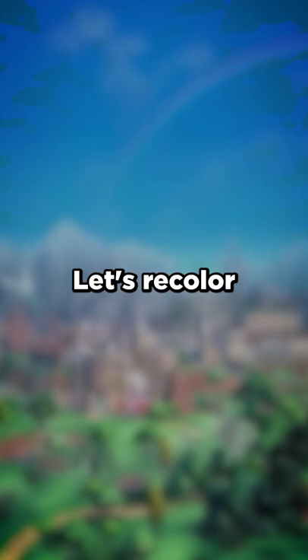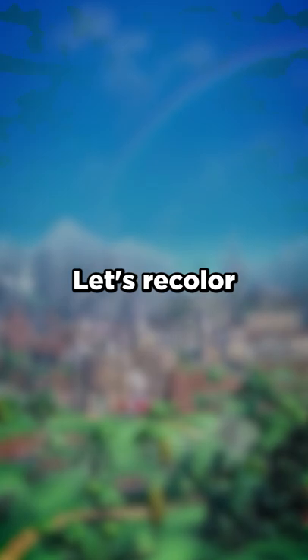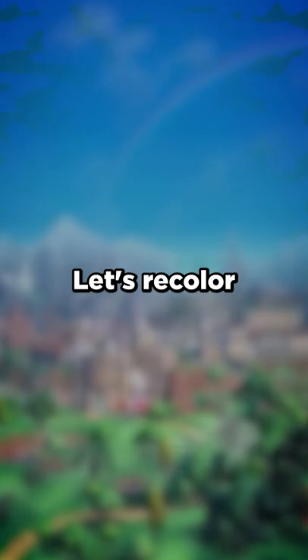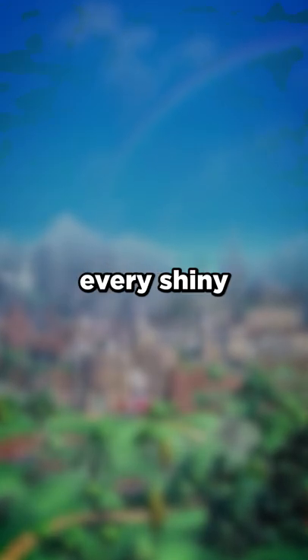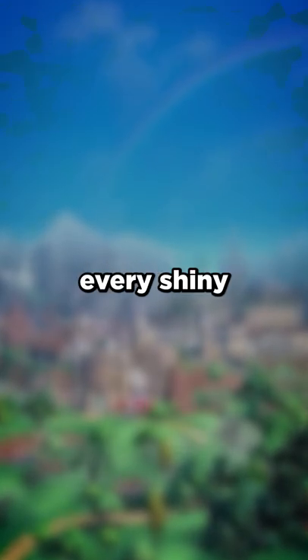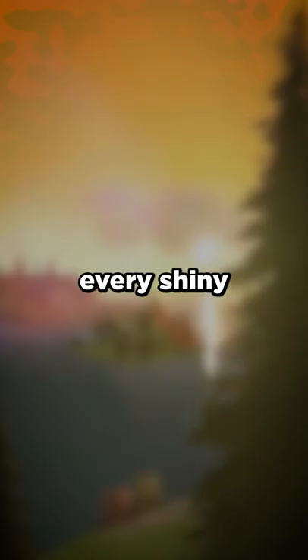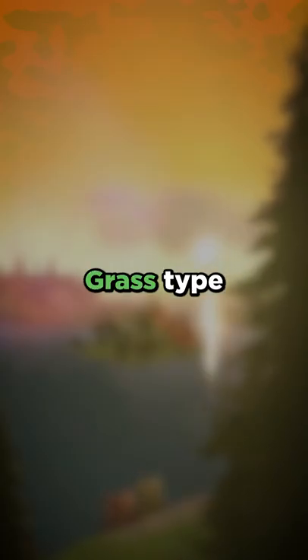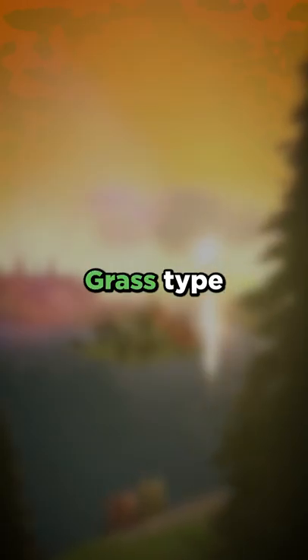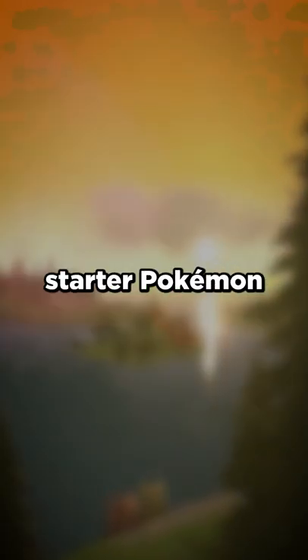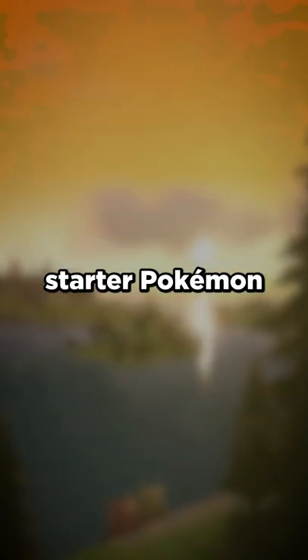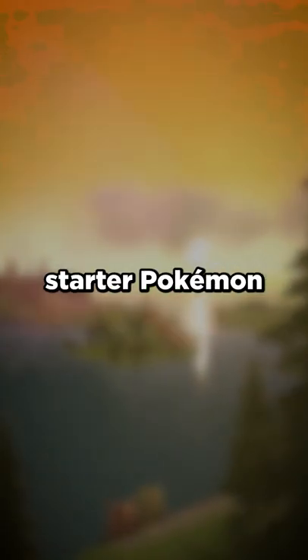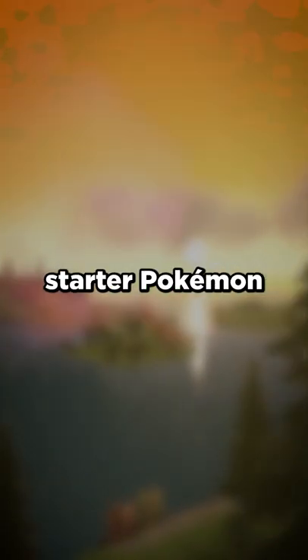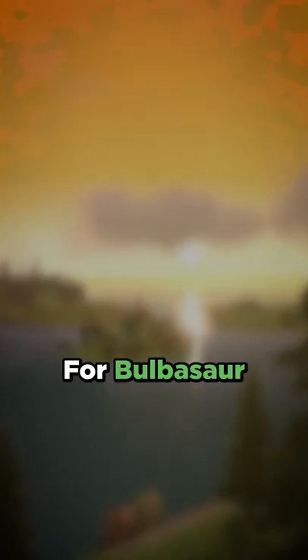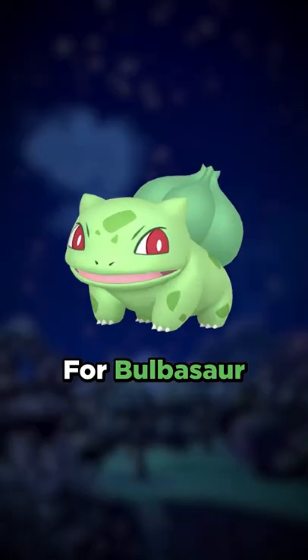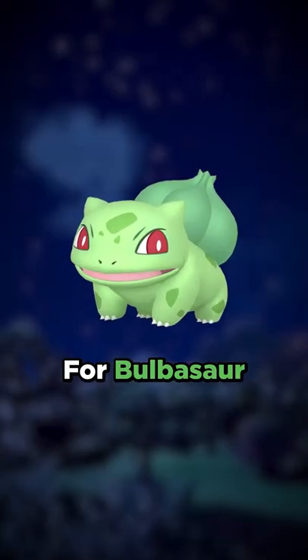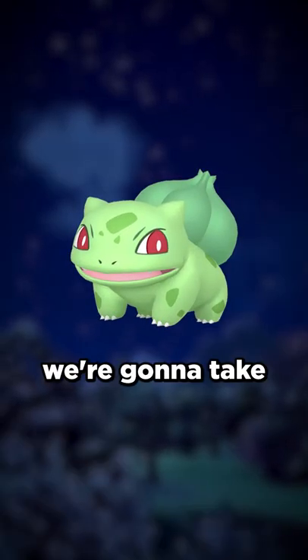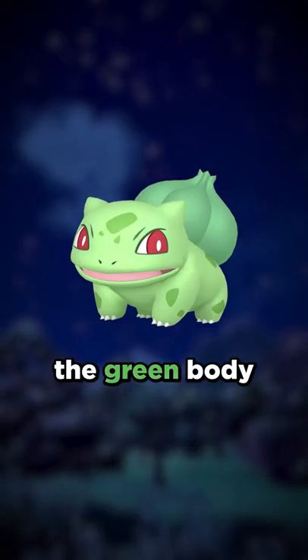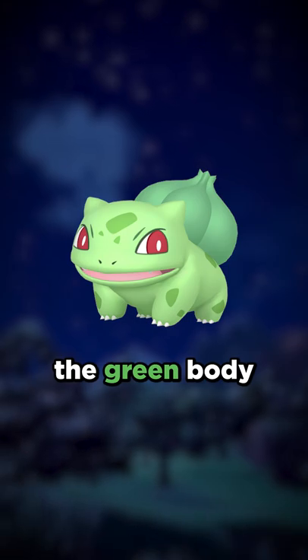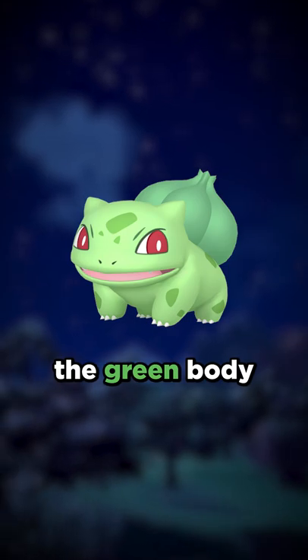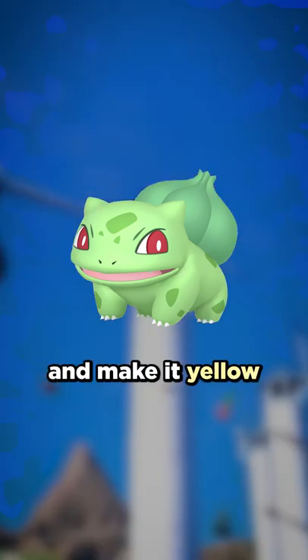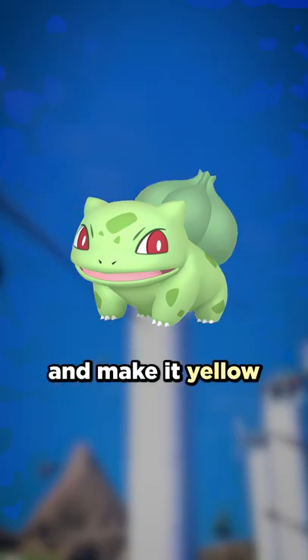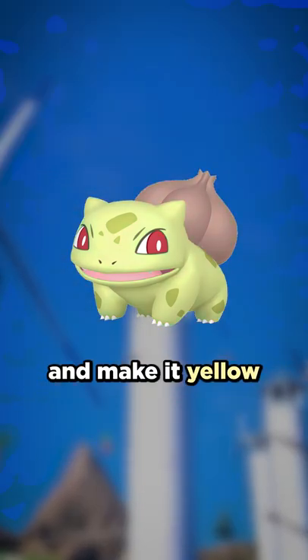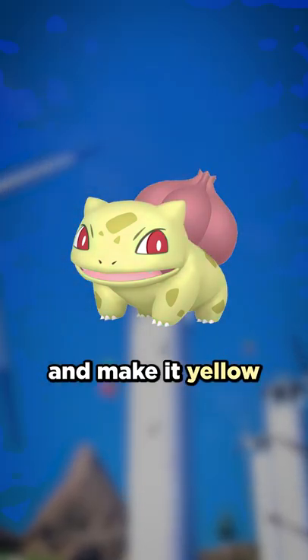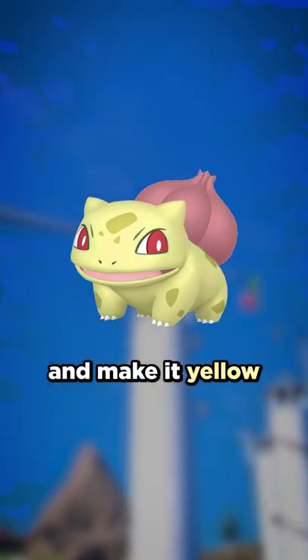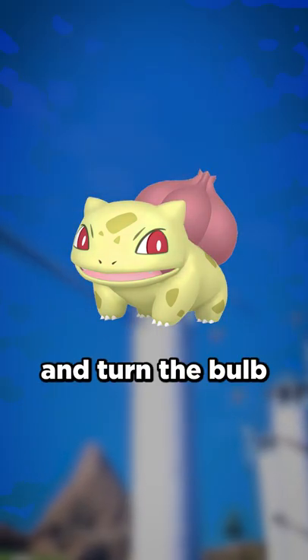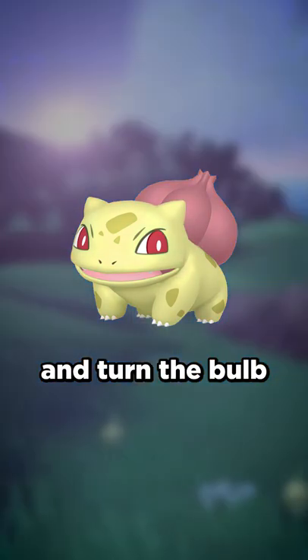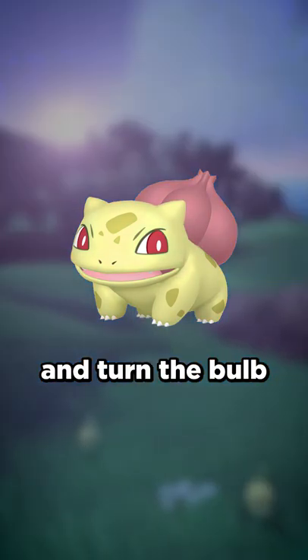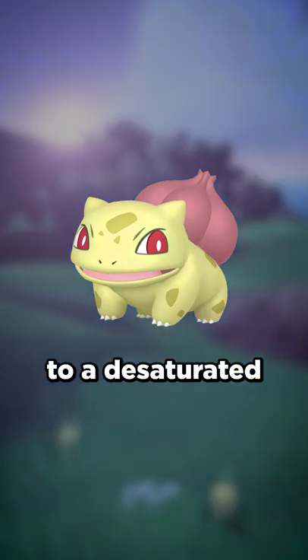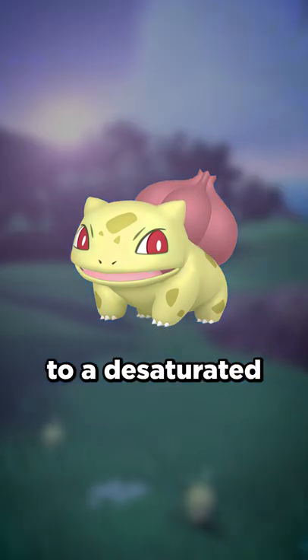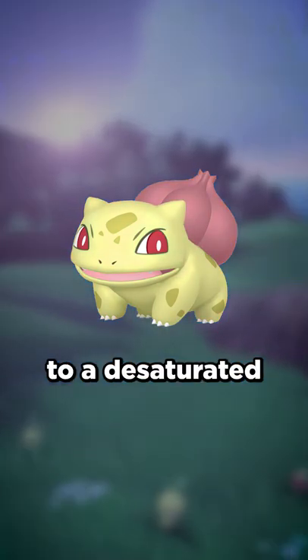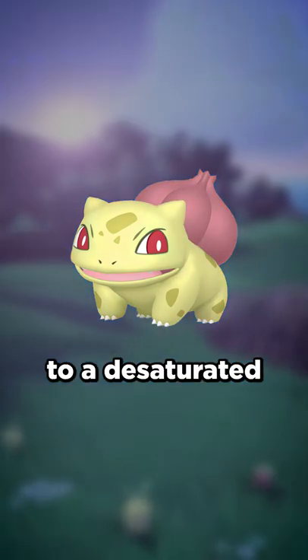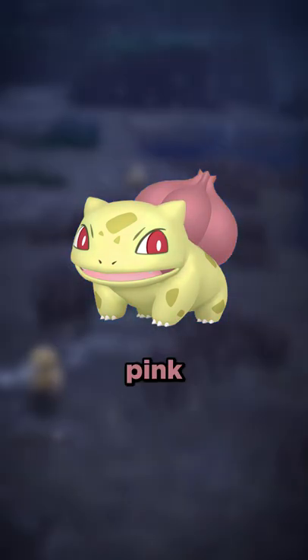Let's recolor every shiny grass type starter Pokemon. For Bulbasaur, we're going to take the green body and make it yellow, and turn the bulb to a desaturated pink.